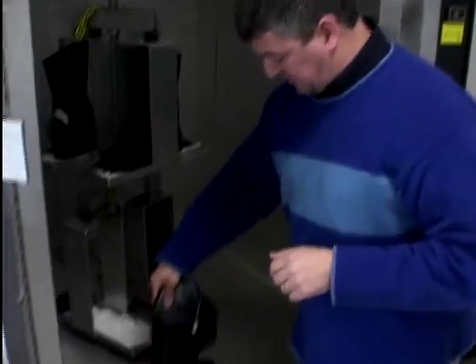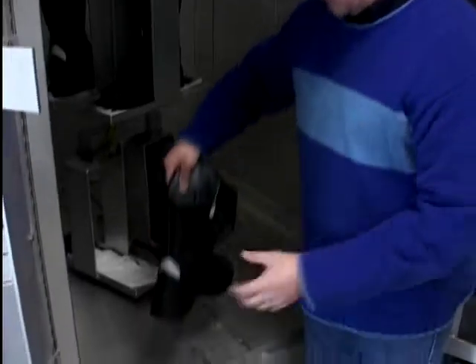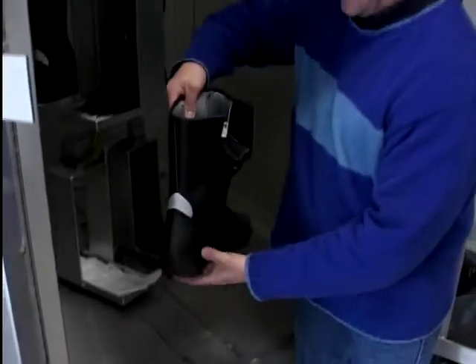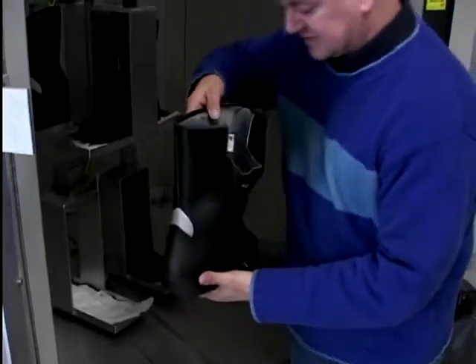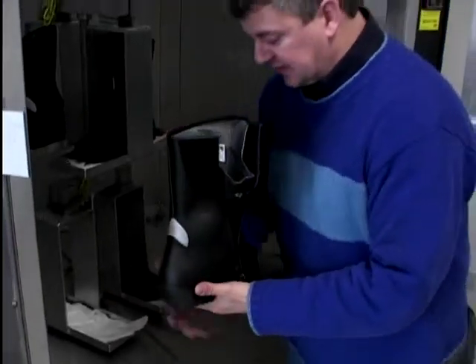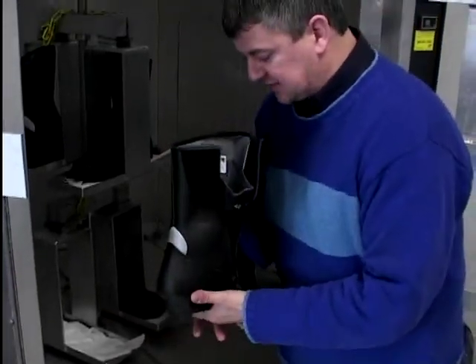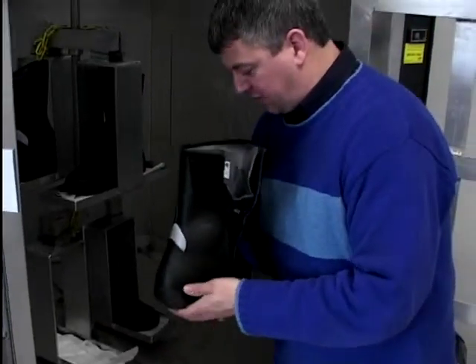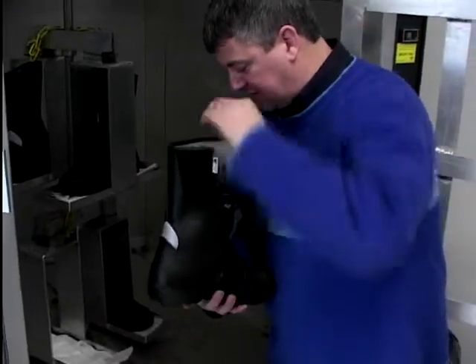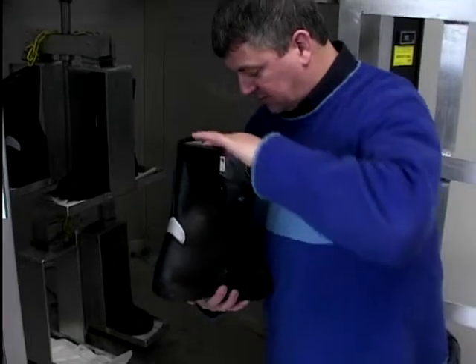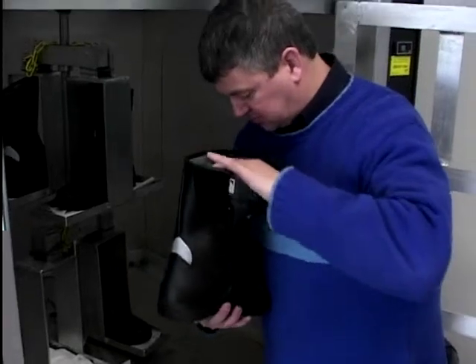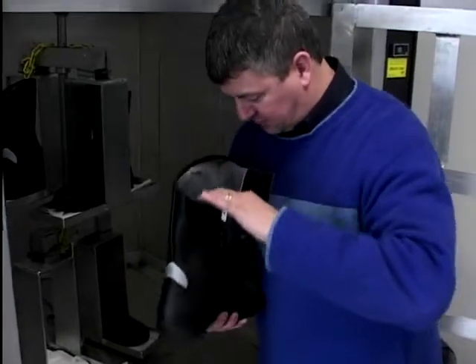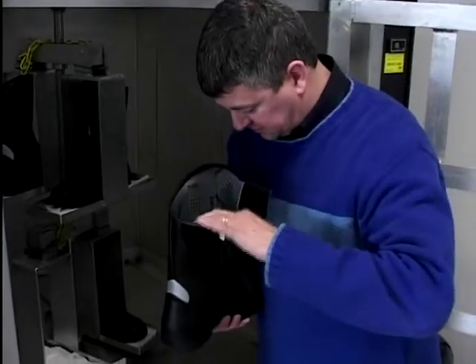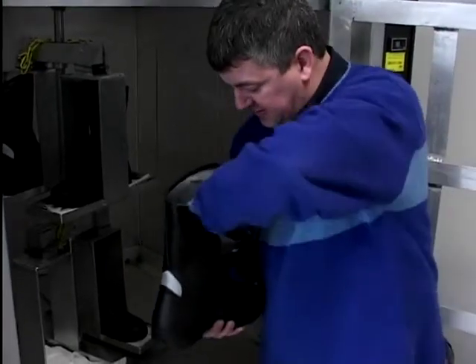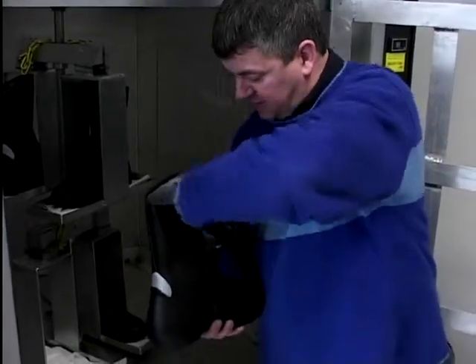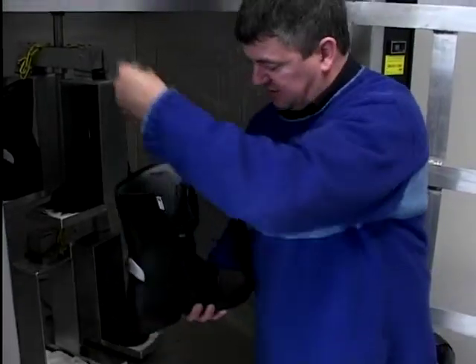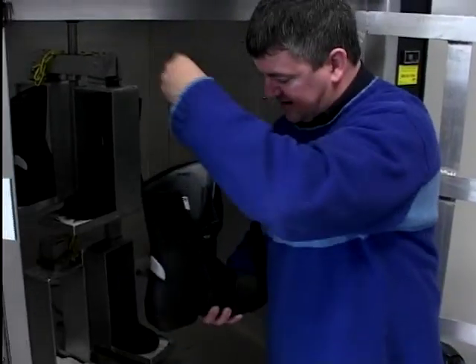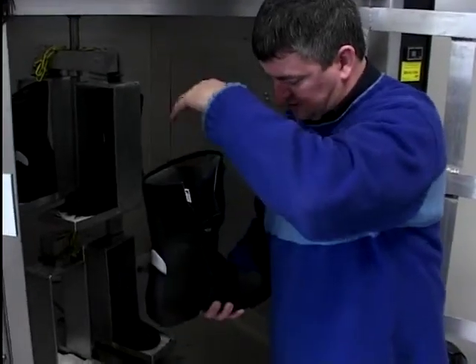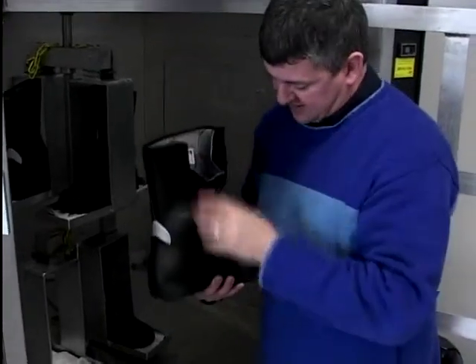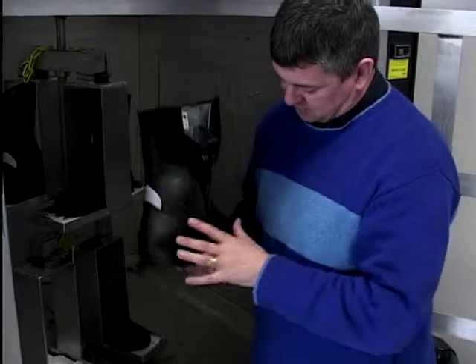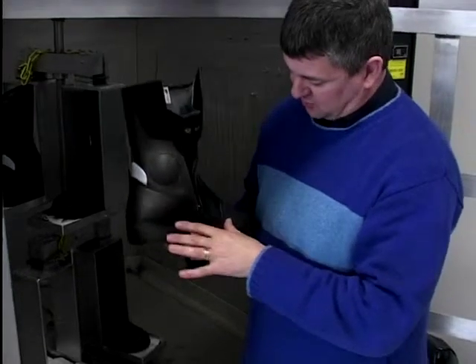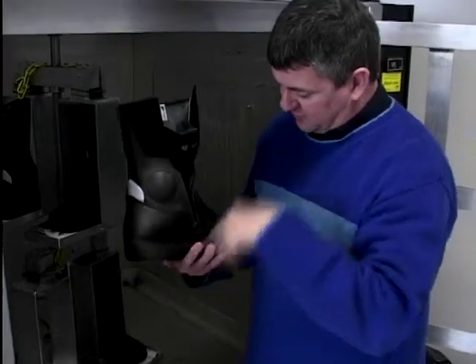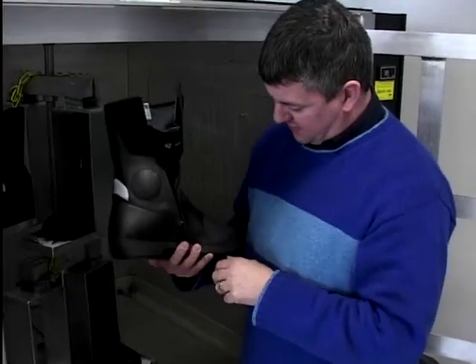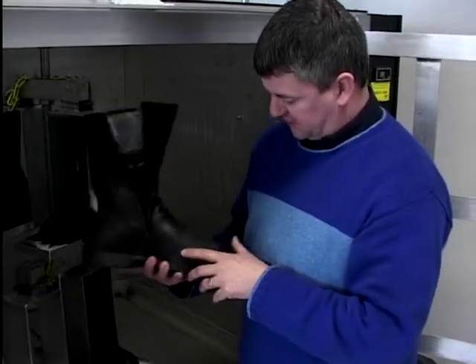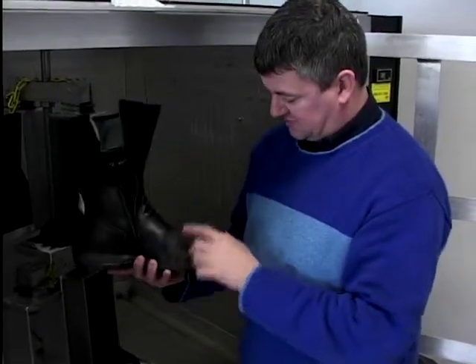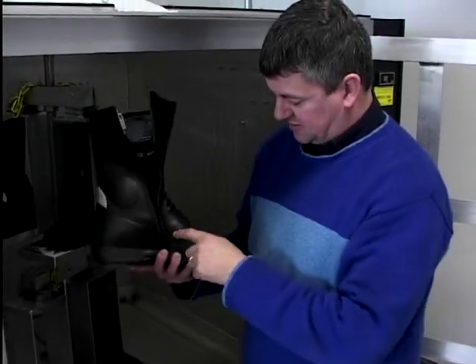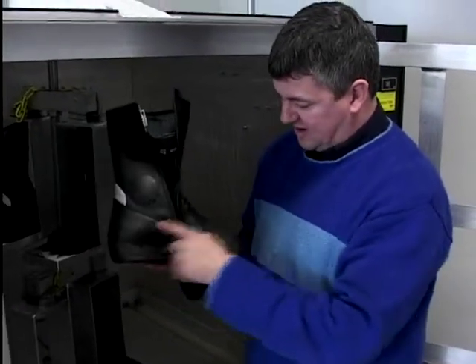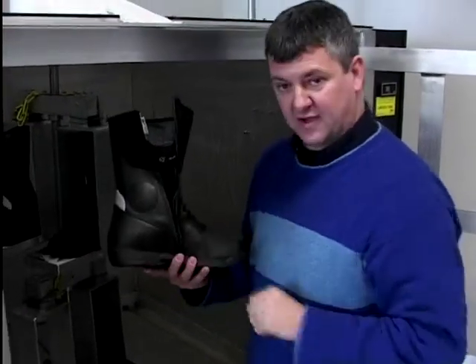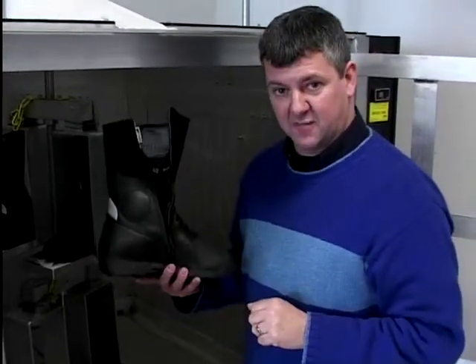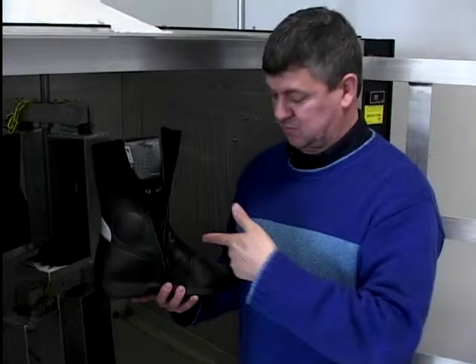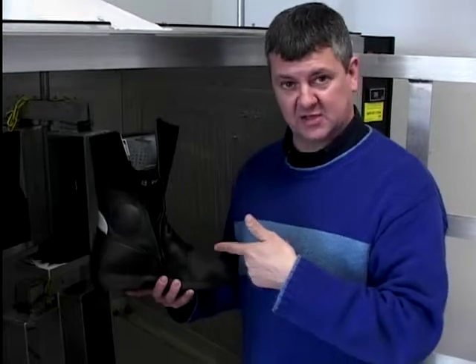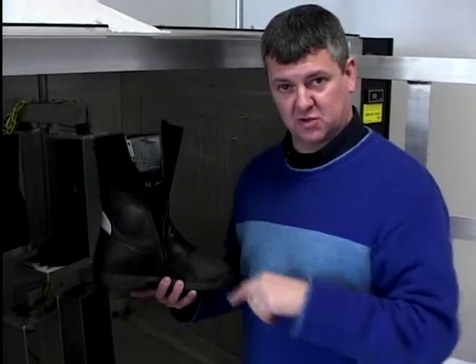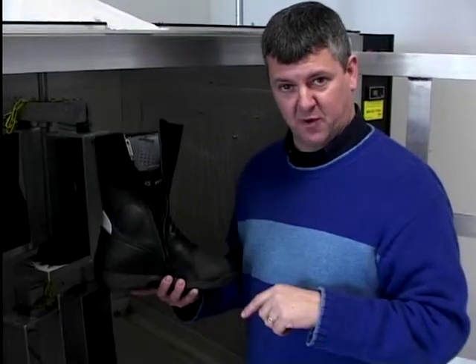It will splash everywhere and show on the outside of the boot. Here's a pair that has indeed been tested and it has in fact got water in it — it's also got a little goldfish. Never mind. Look, it's definitely wet, there's loads of water in it. But even though it's been thrown around several thousand times, there is no wetness on the outside of the boot. Success — a waterproof boot.